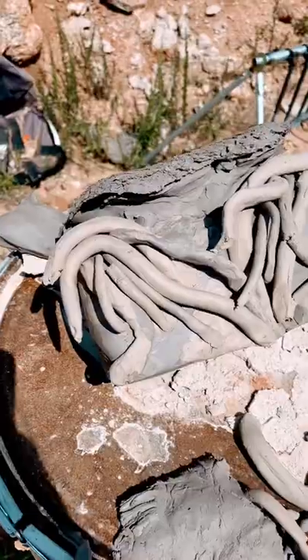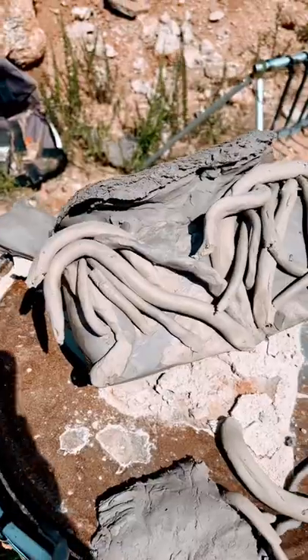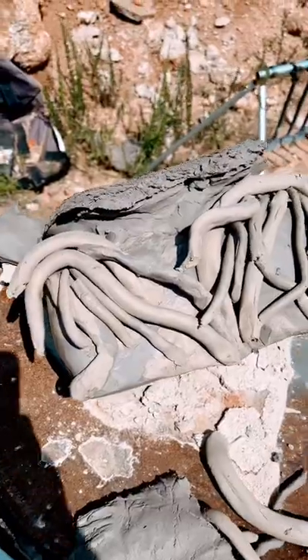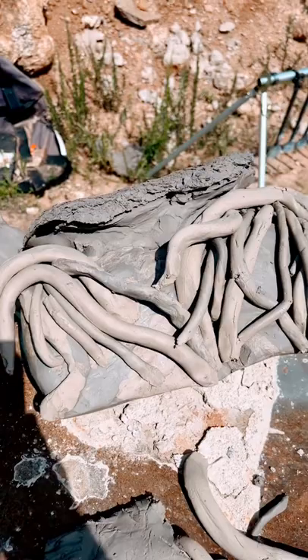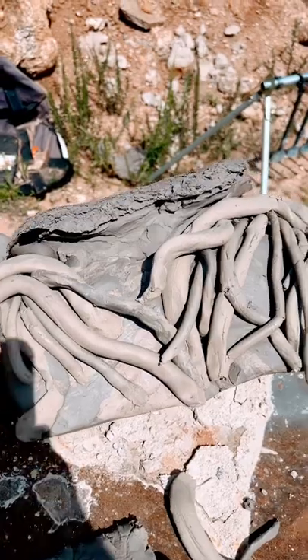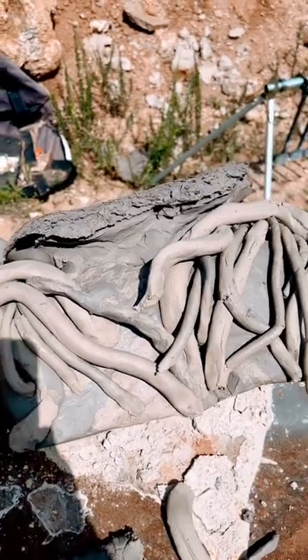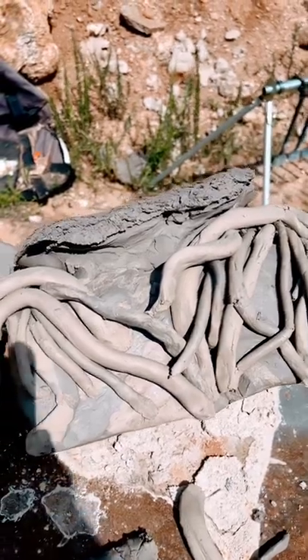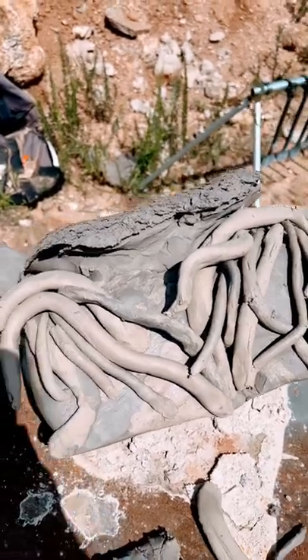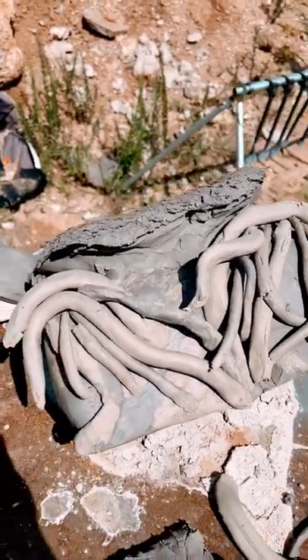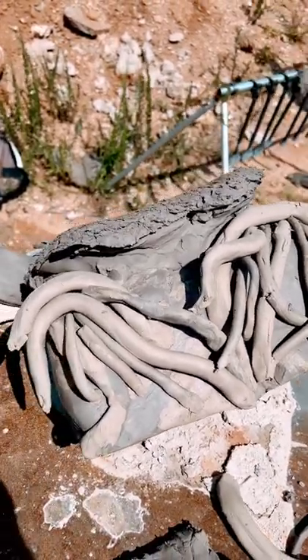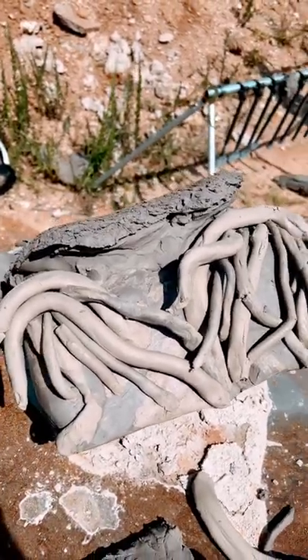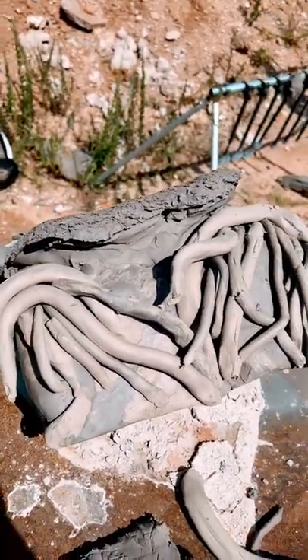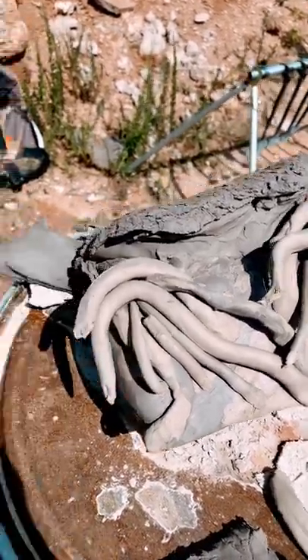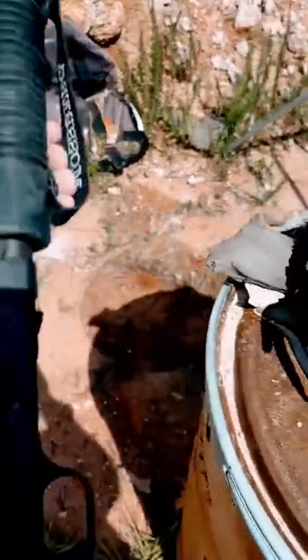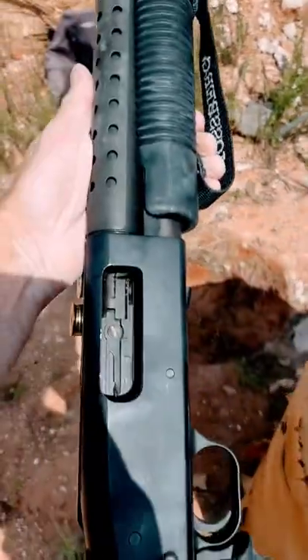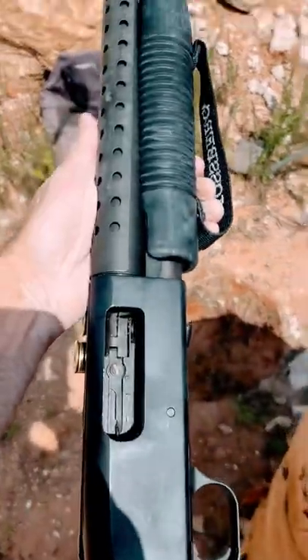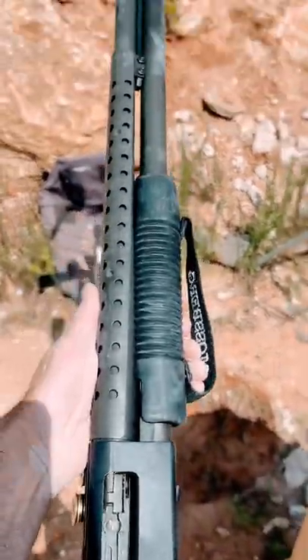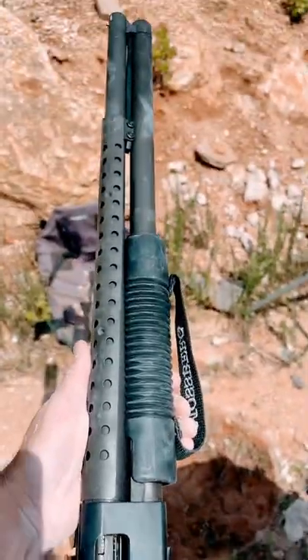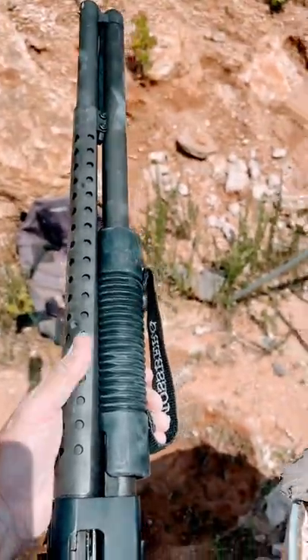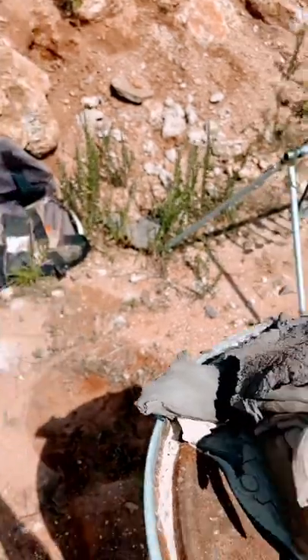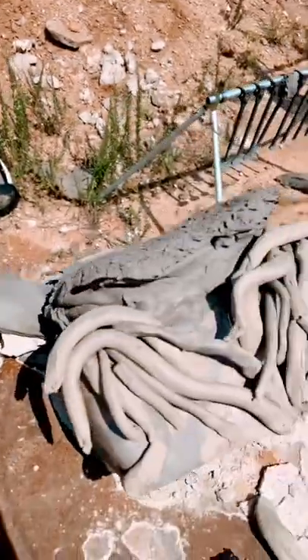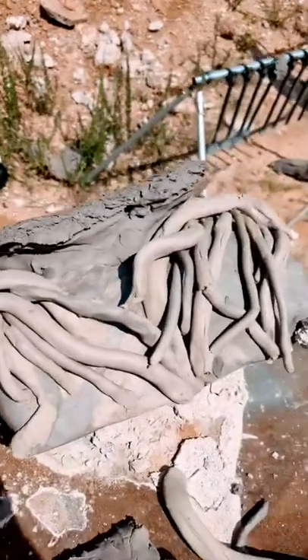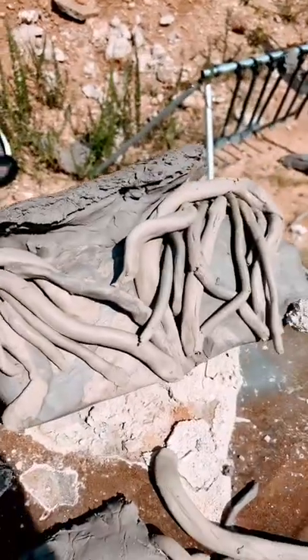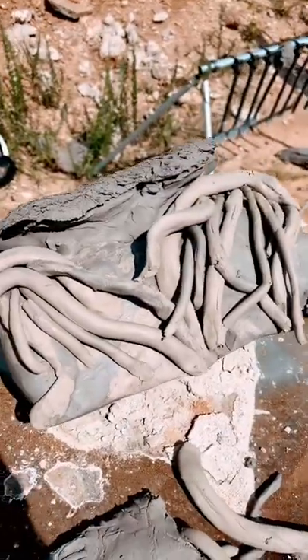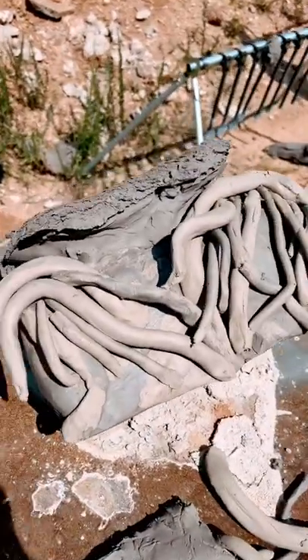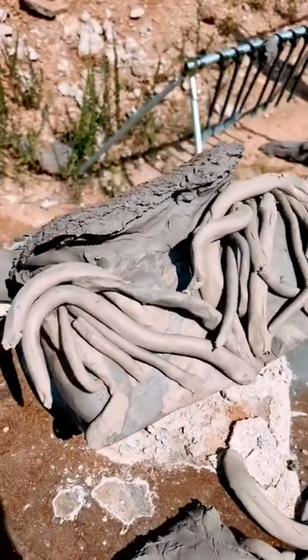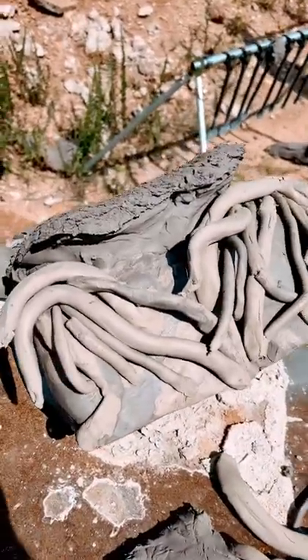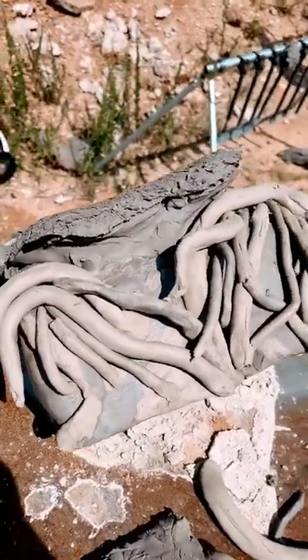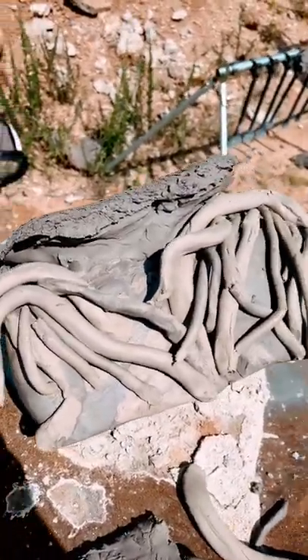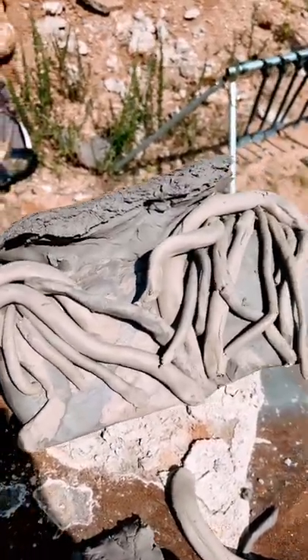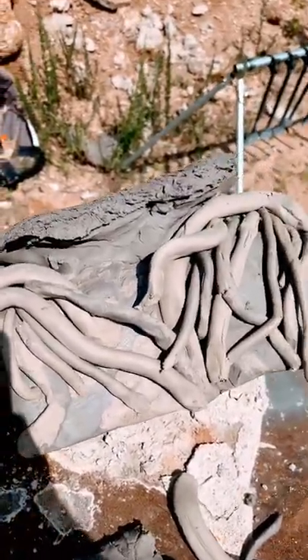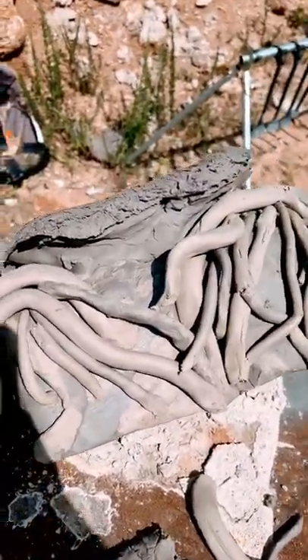We completely destroyed Vecna with that Demogorgon round 12 gauge shotgun. Definitely don't try this at home unless Vecna is channeling your mind.